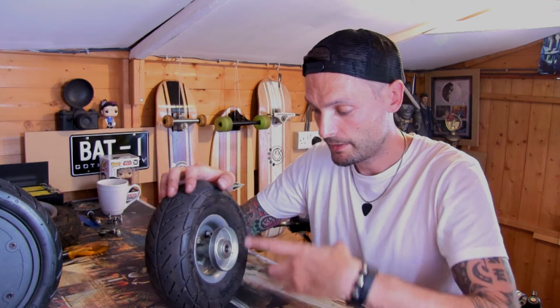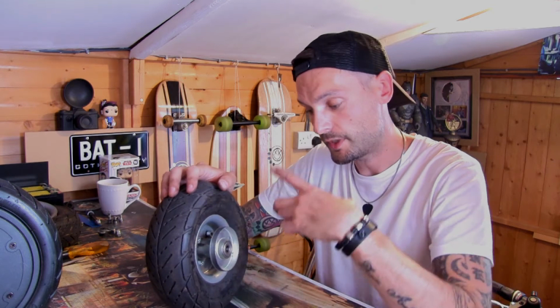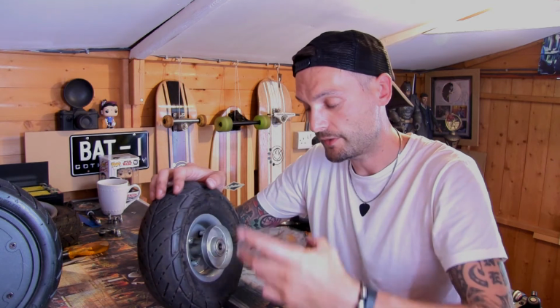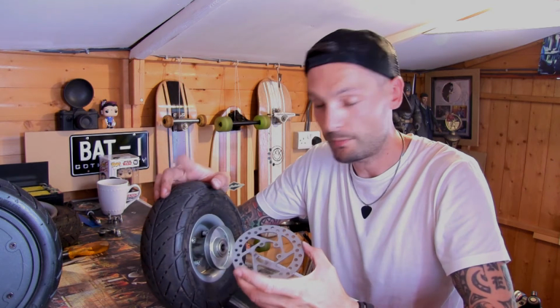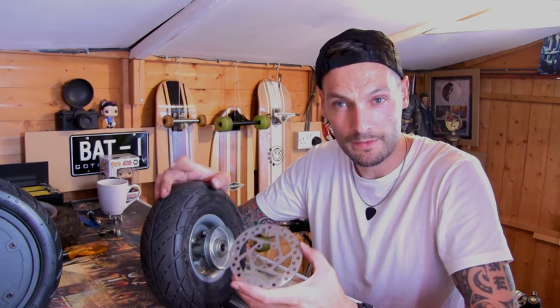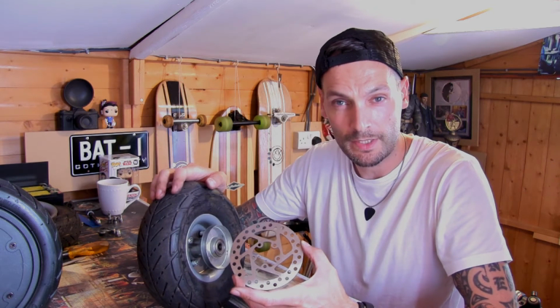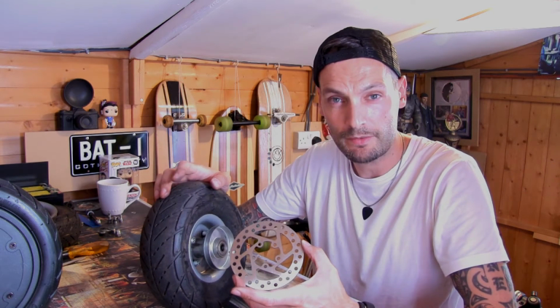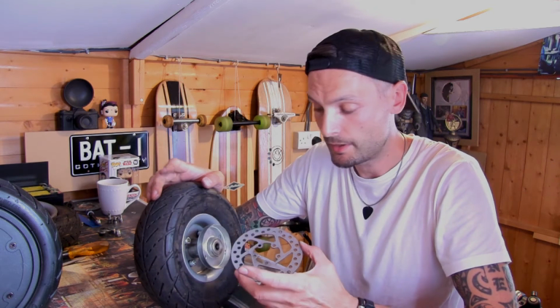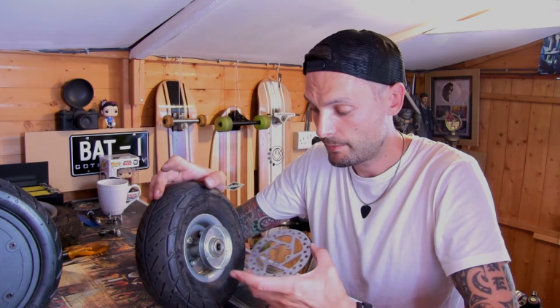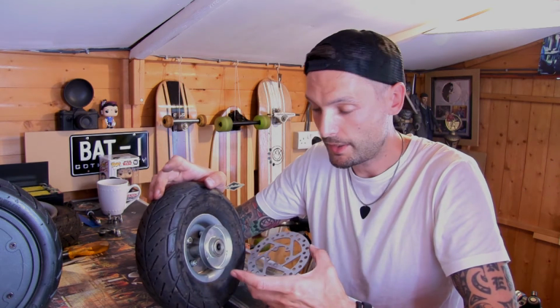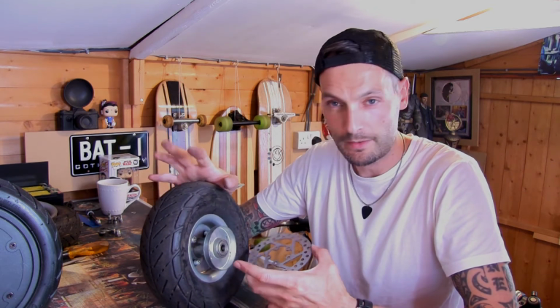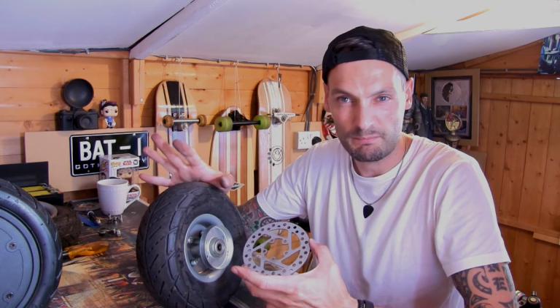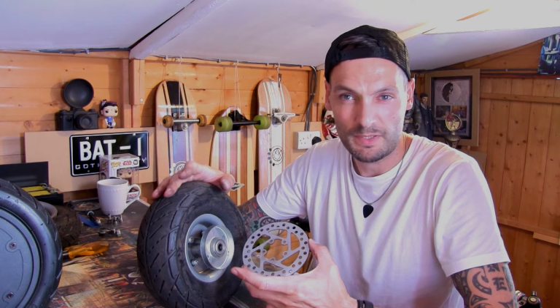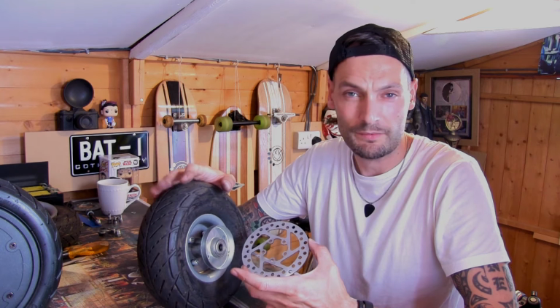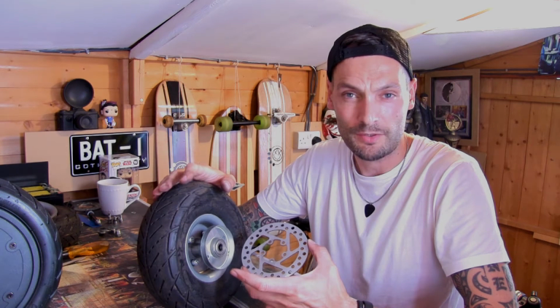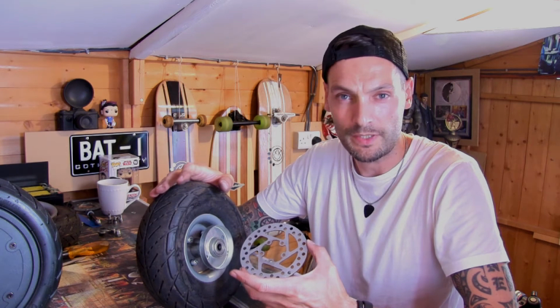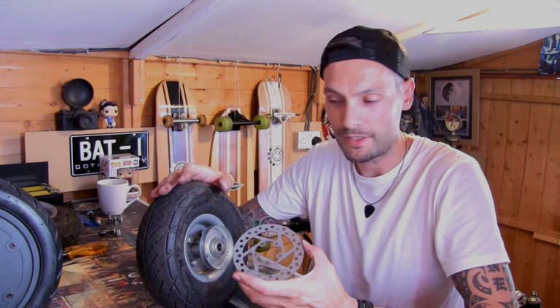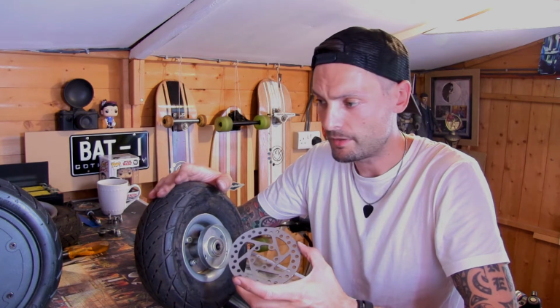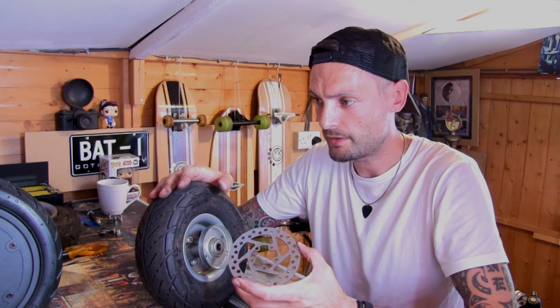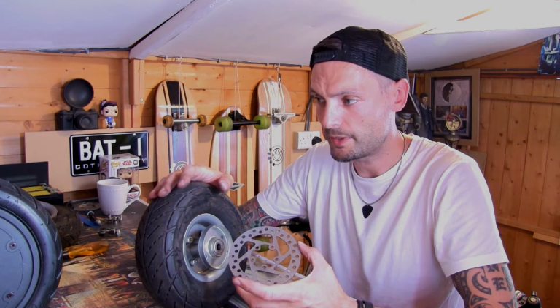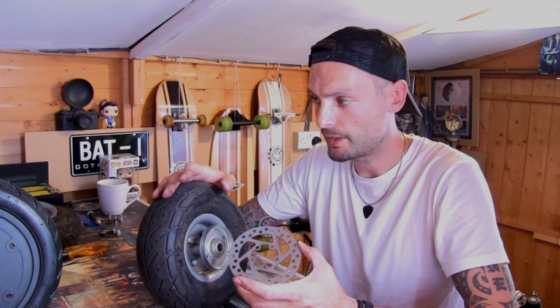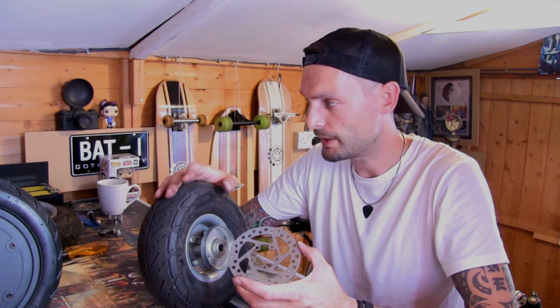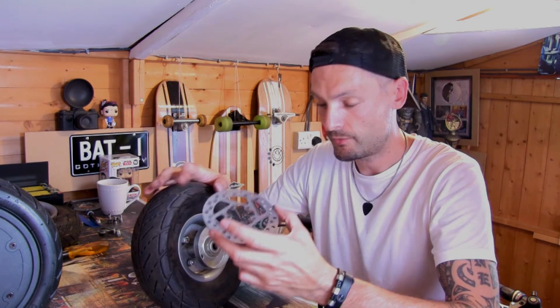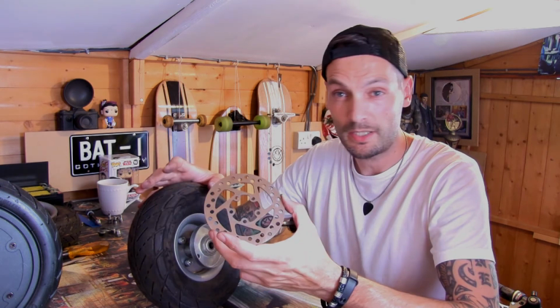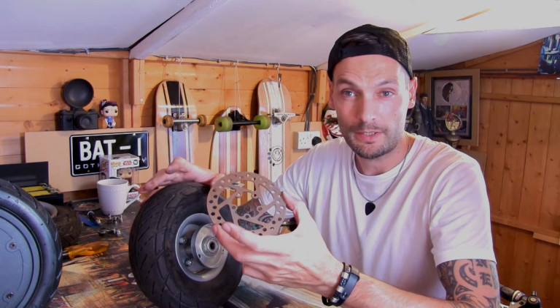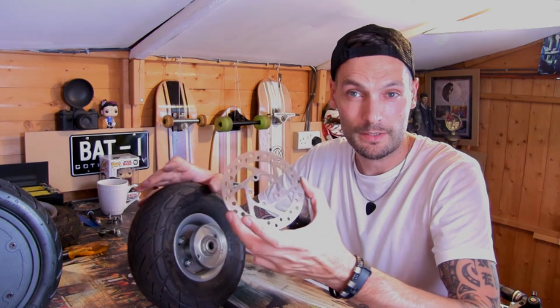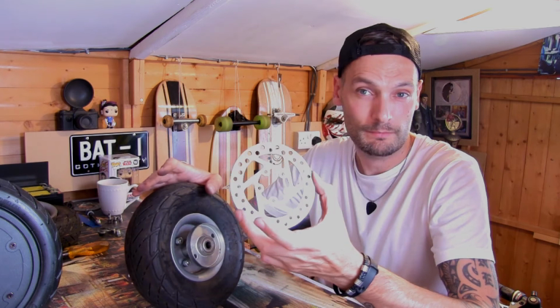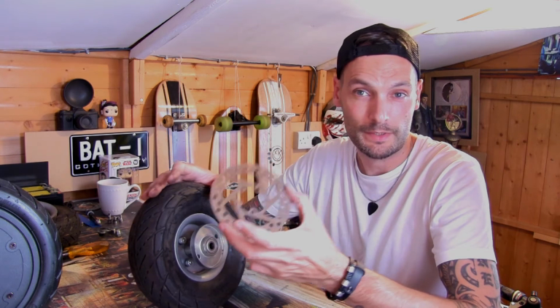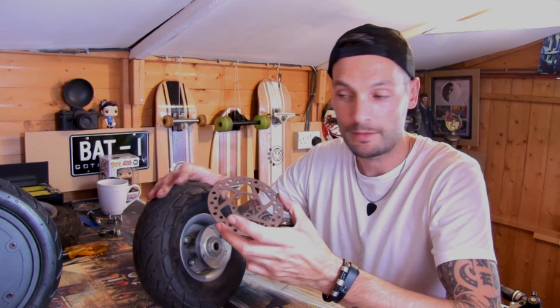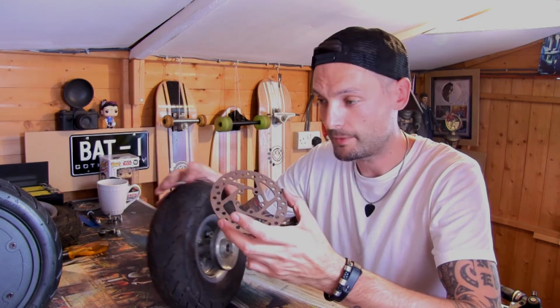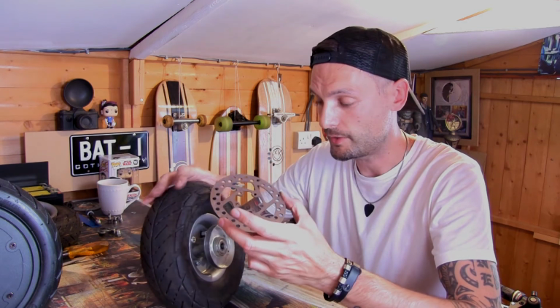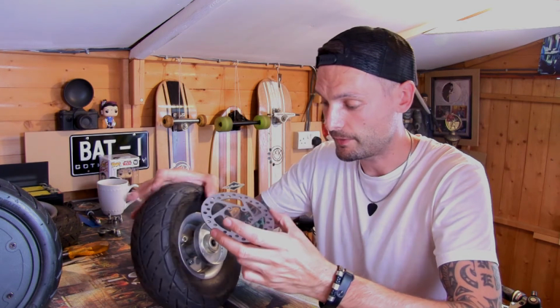I've tried it on my other scooter, which isn't an E300 but it's another version of the E300 just made by a different company. I've tried it and it works, so obviously I might as well try it for this one.